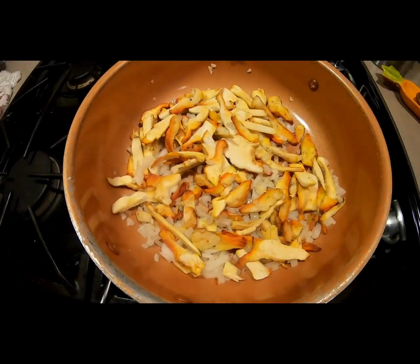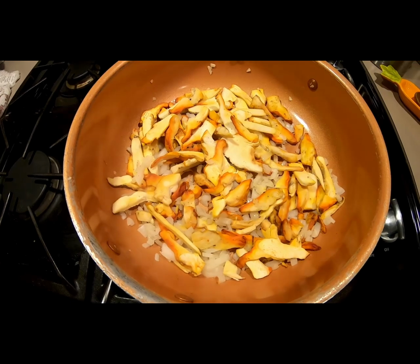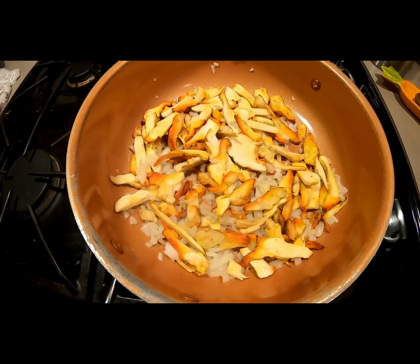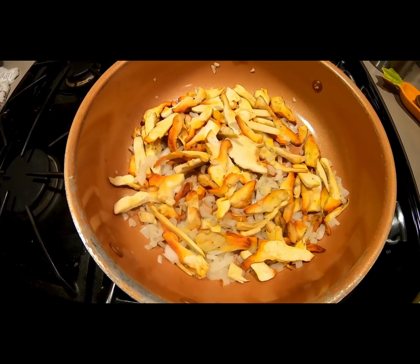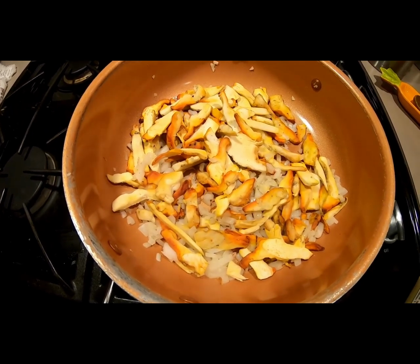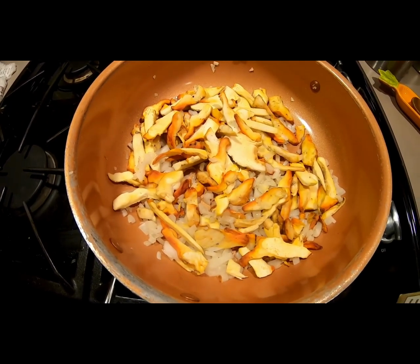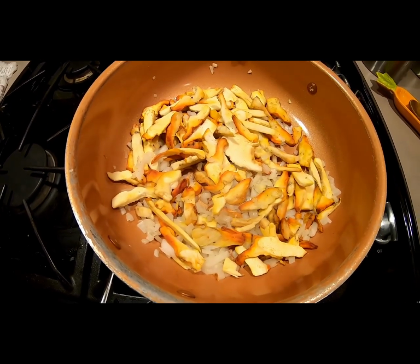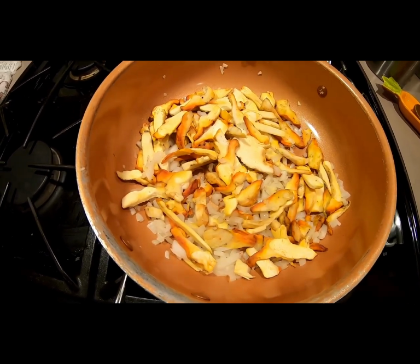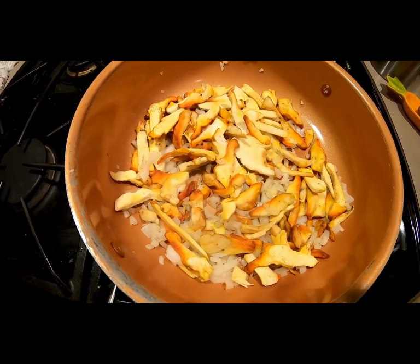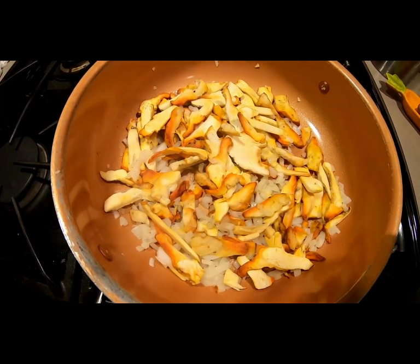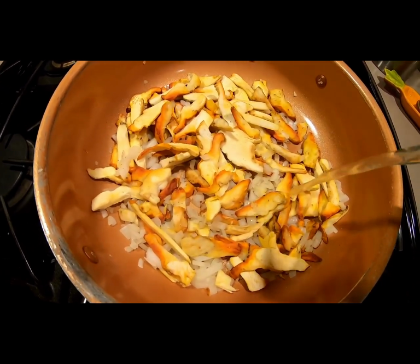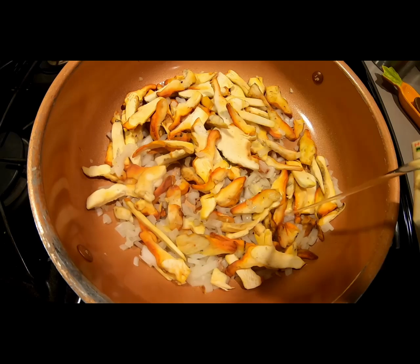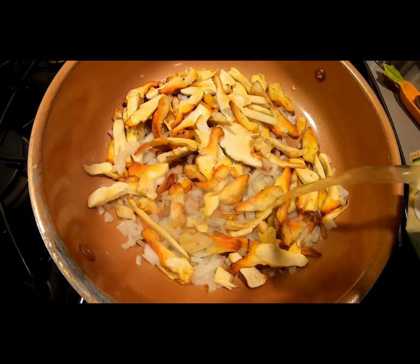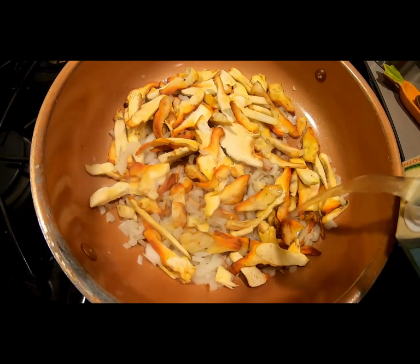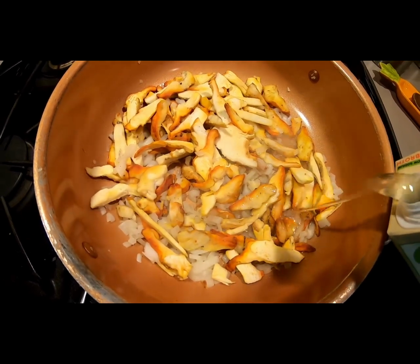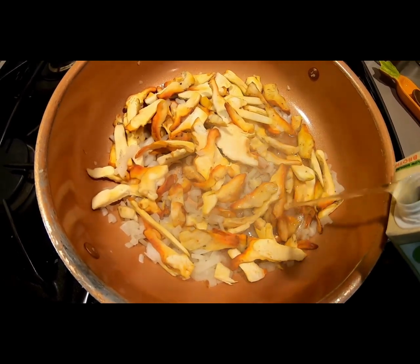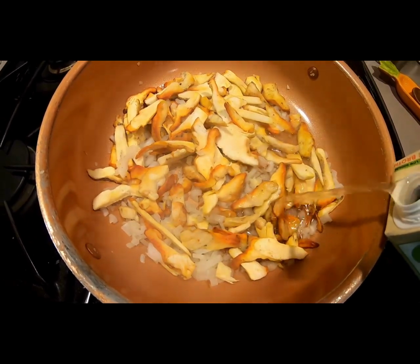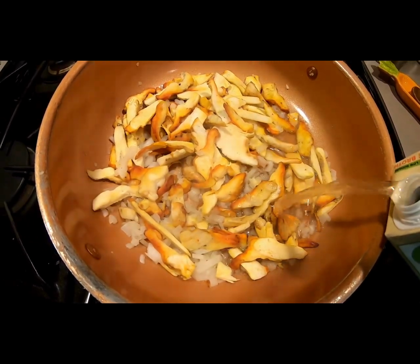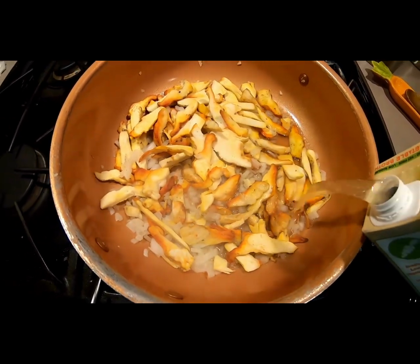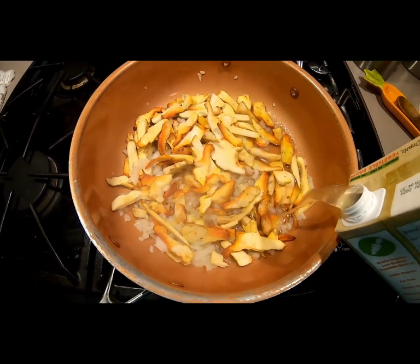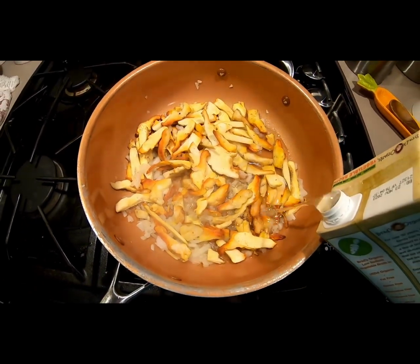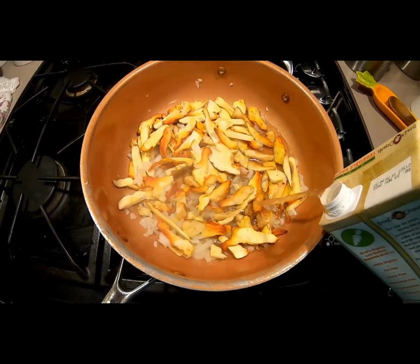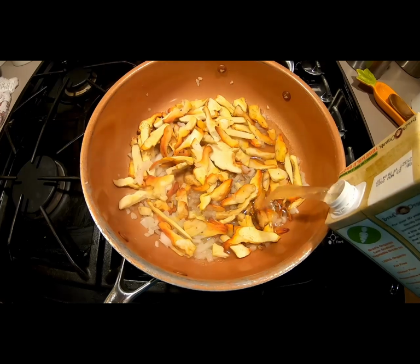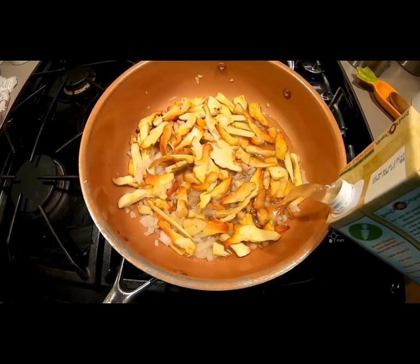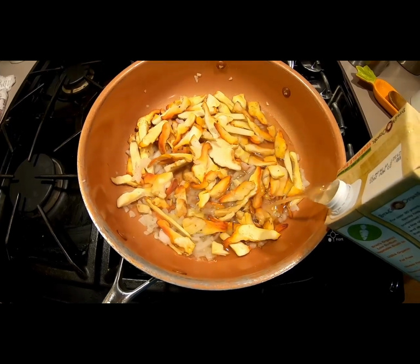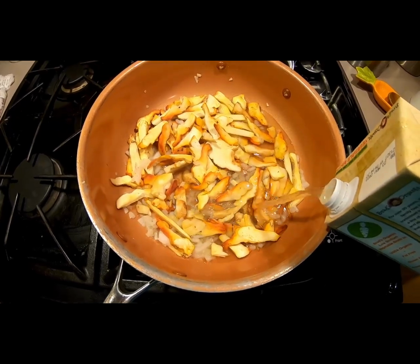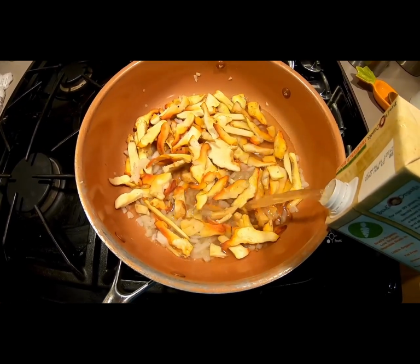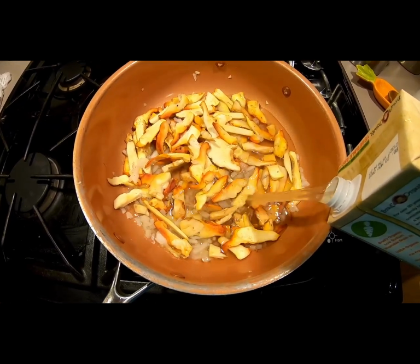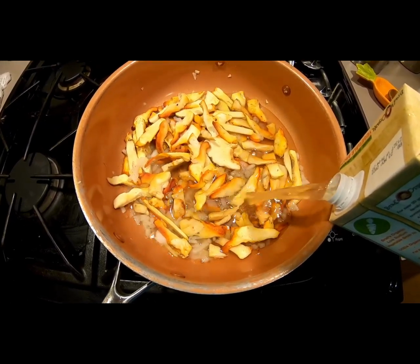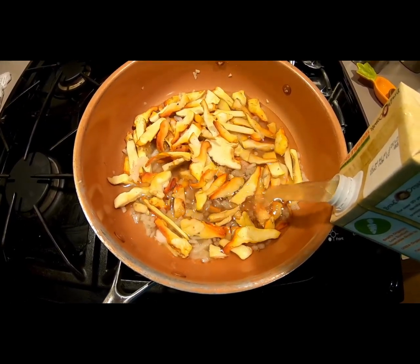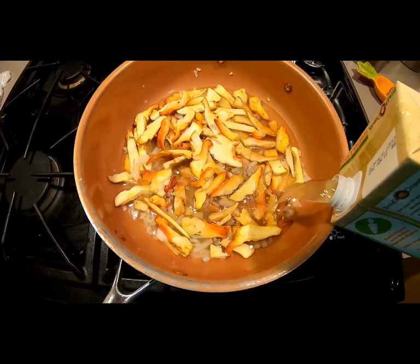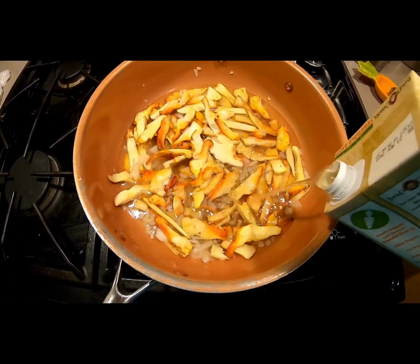From here, you can get your broth and start pouring it into the pan. As you can see, I'm only going to pour it to where it submerges the mushrooms — I'm not going crazy with the broth. Just submerge it.